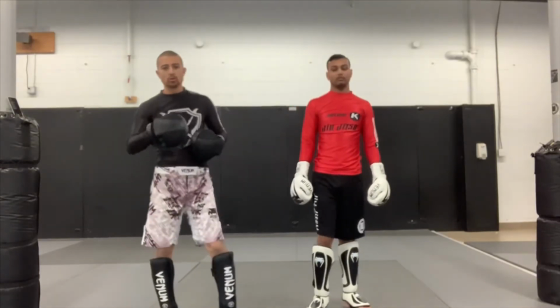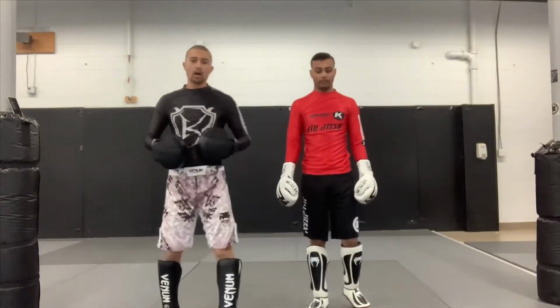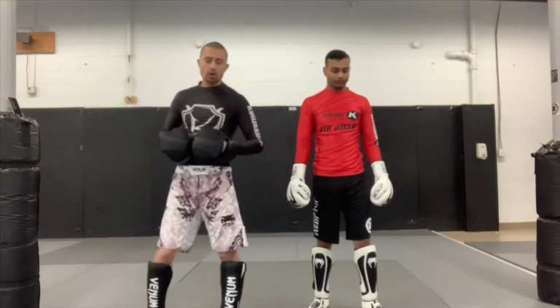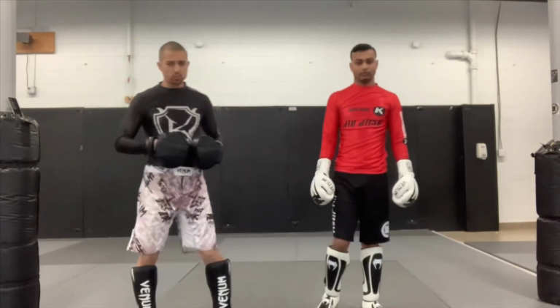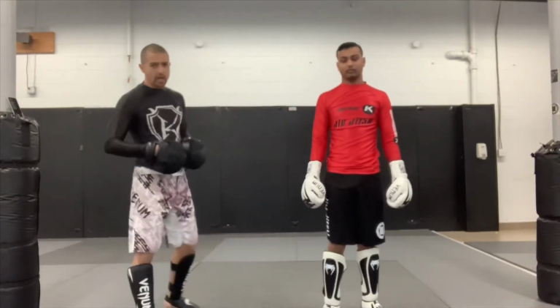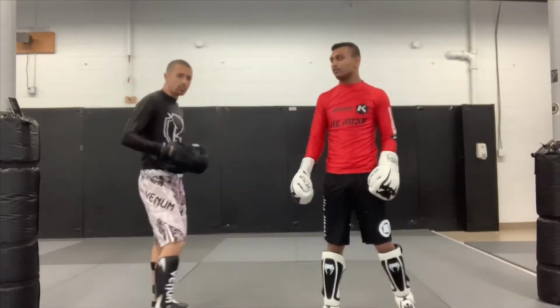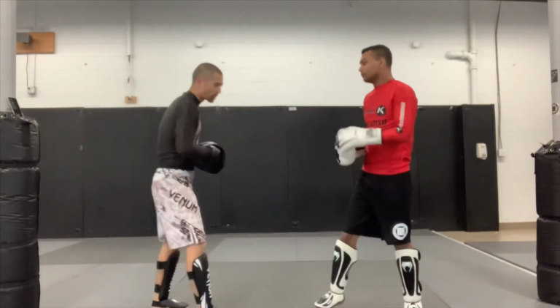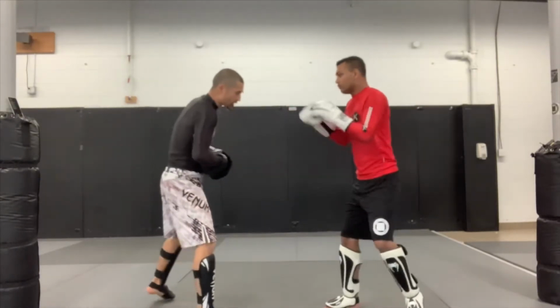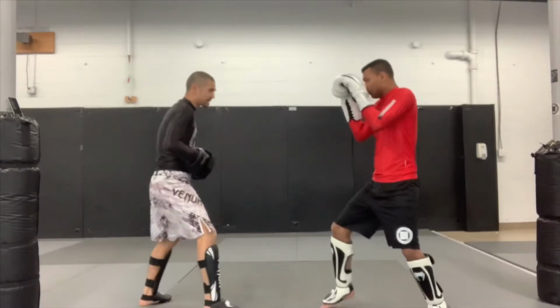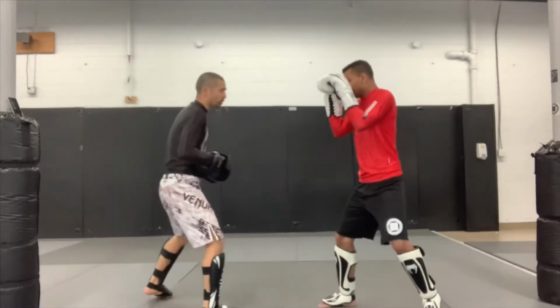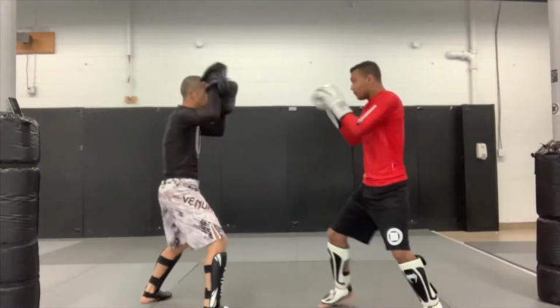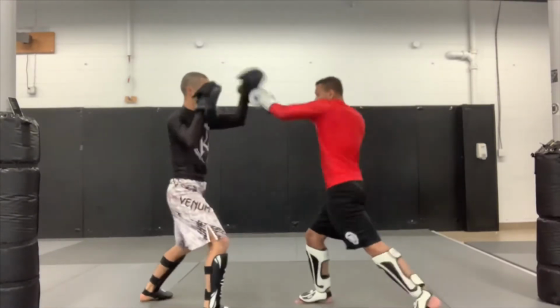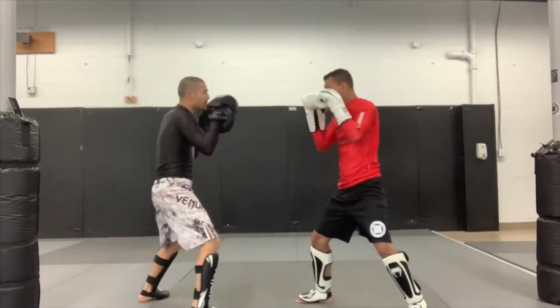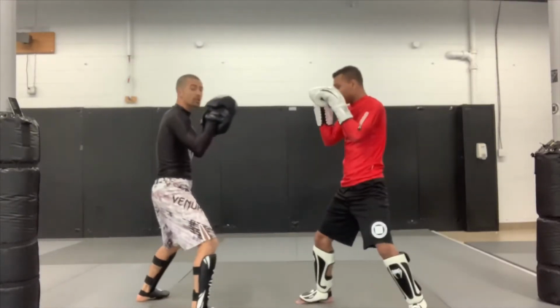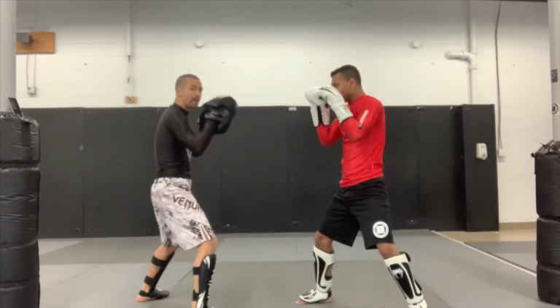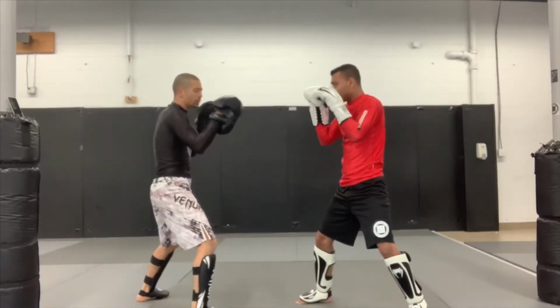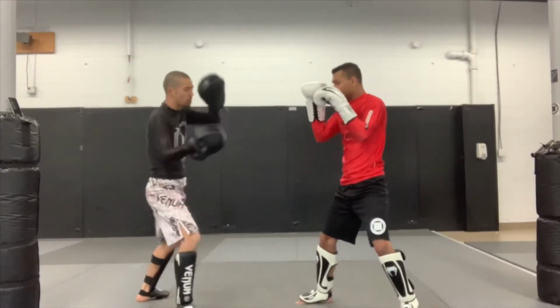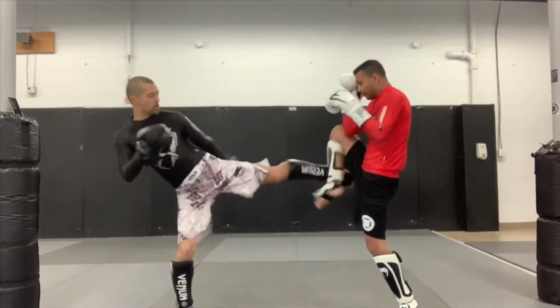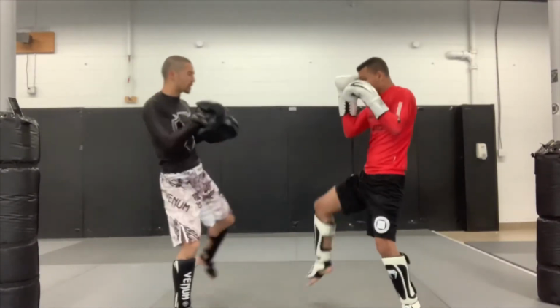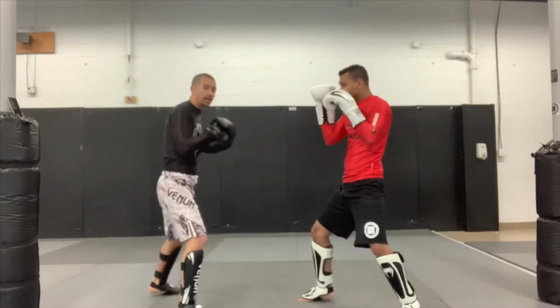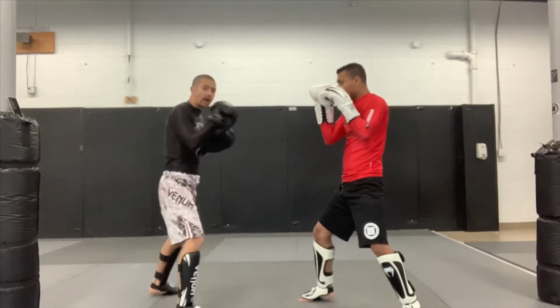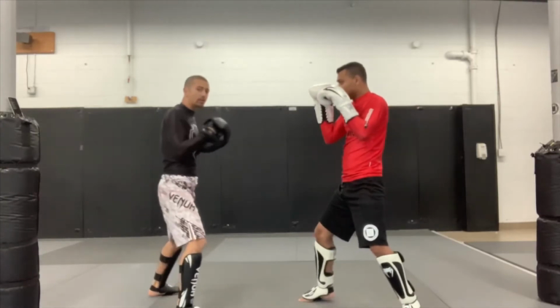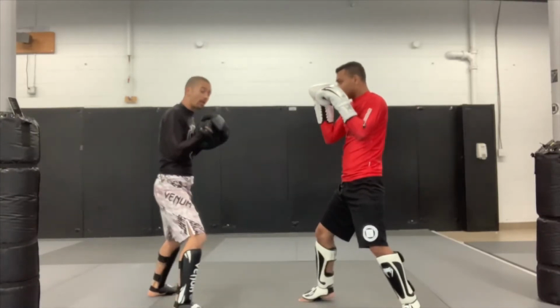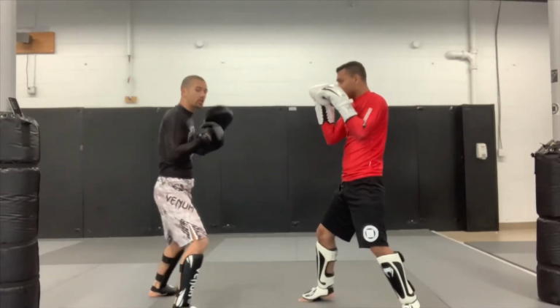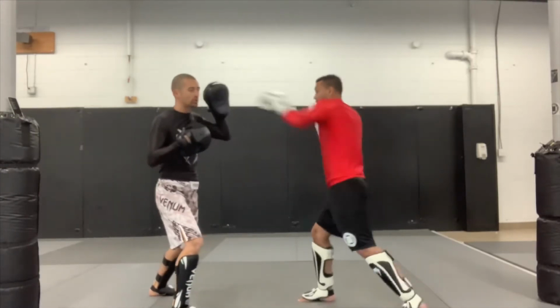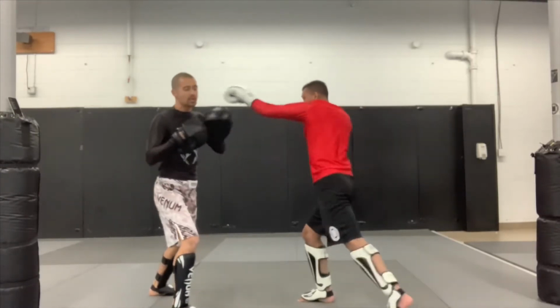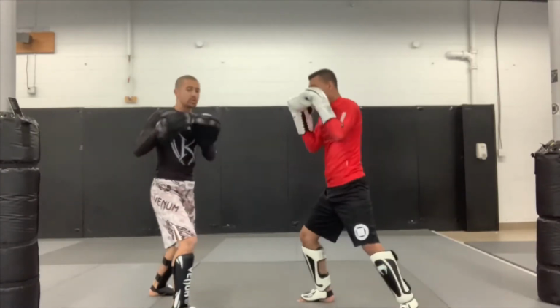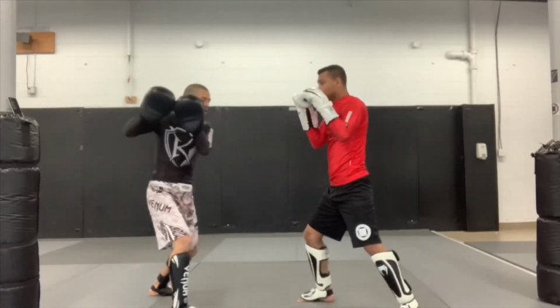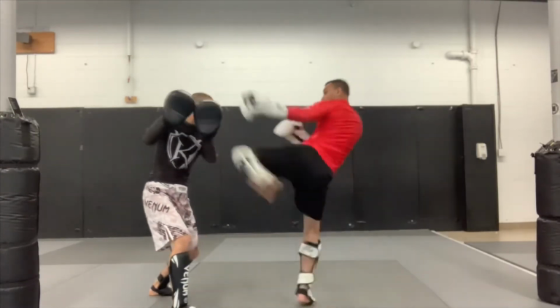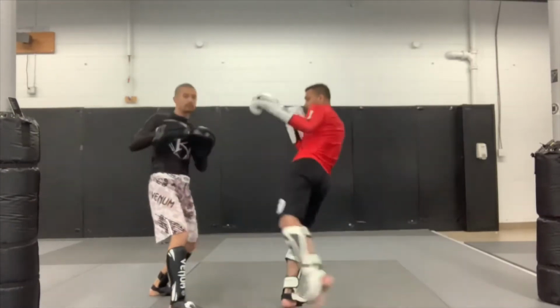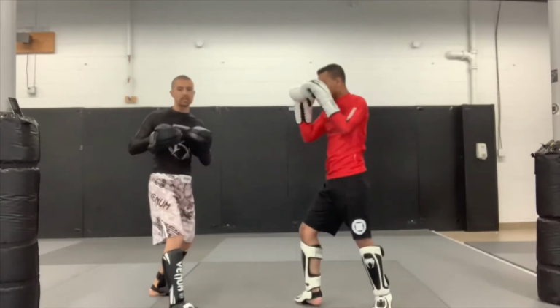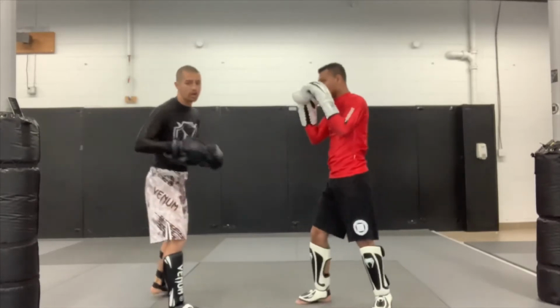Our first combo this week: starting in our stance, we're going to throw the one-two. Partner fires back, we throw that low deep kick. We check it right away, then come off that shield and sword concept with the two, and finish with the kill shot up high.